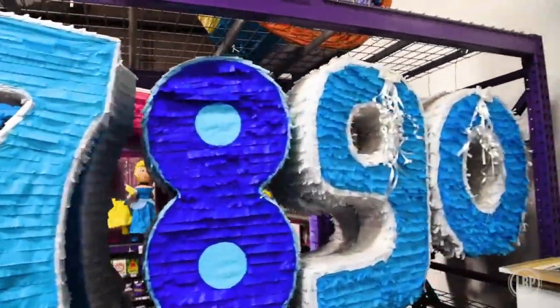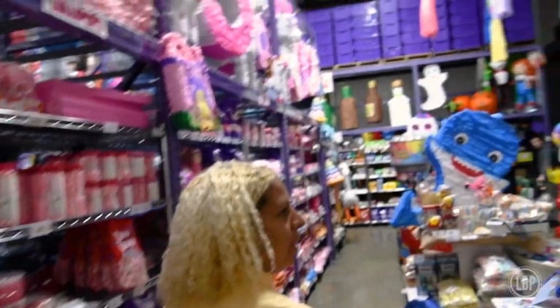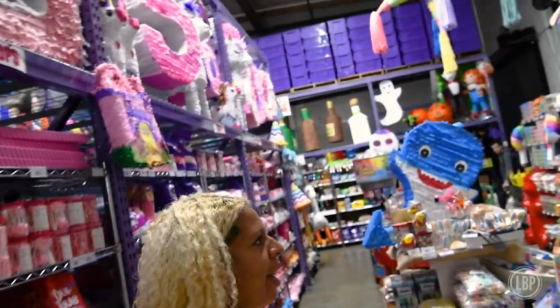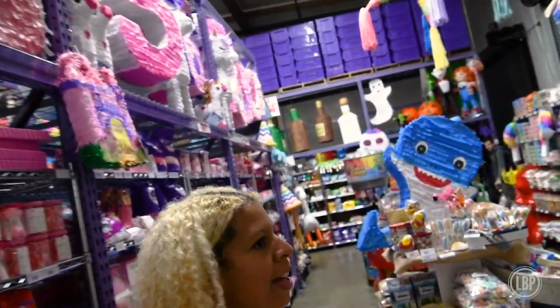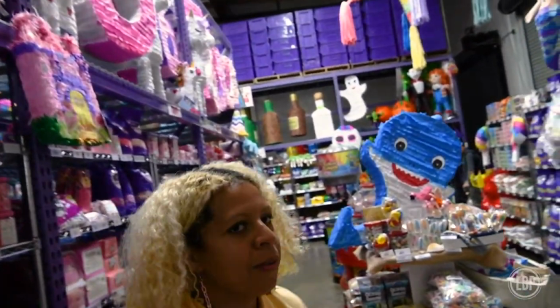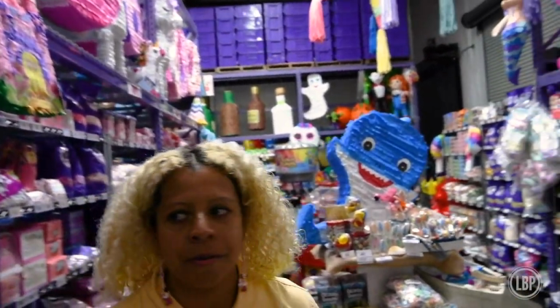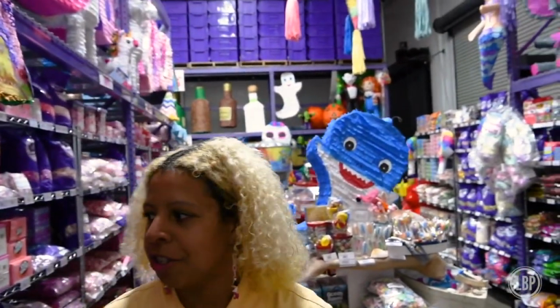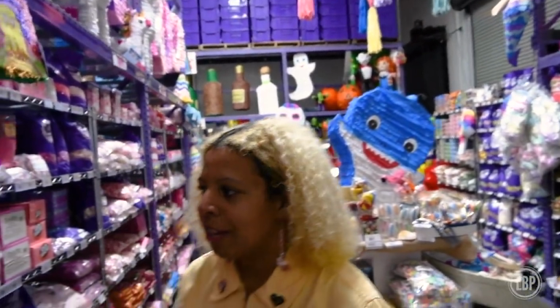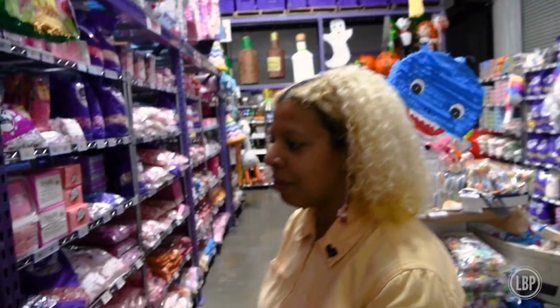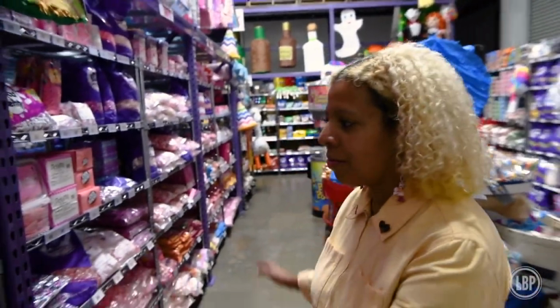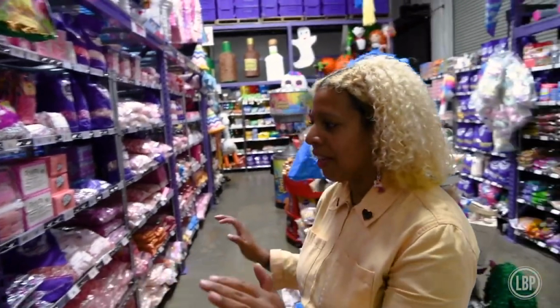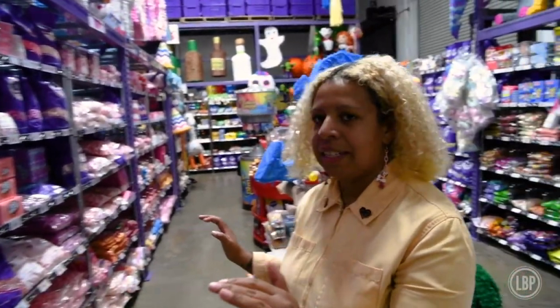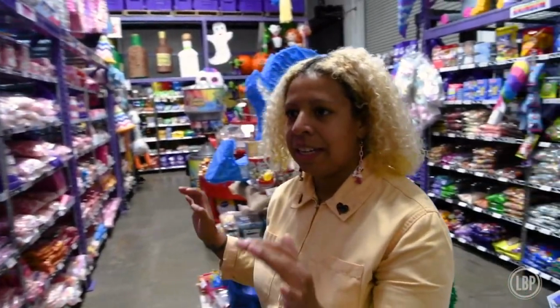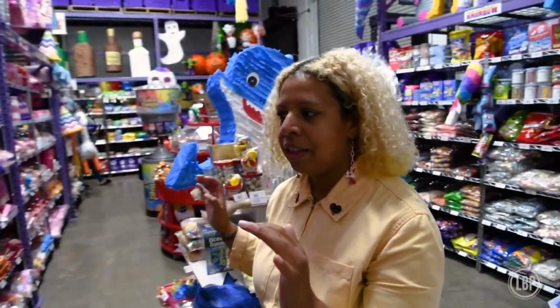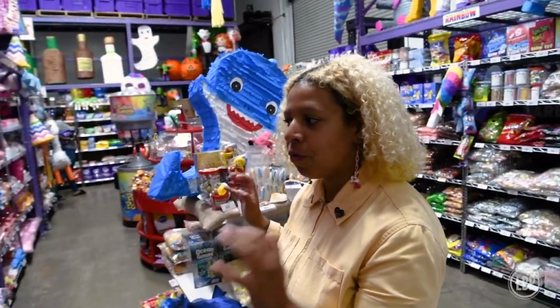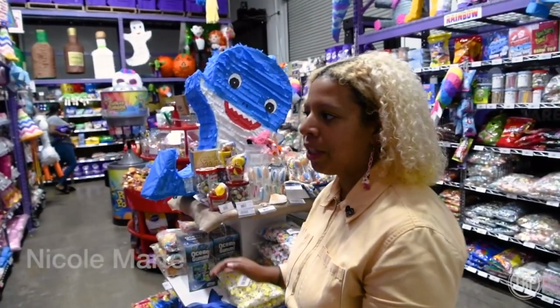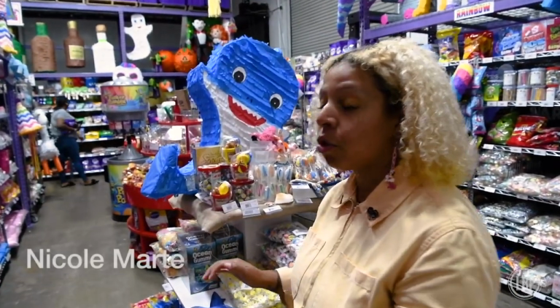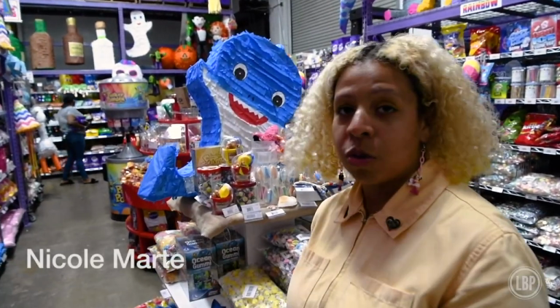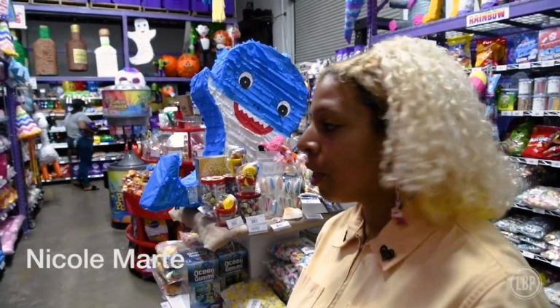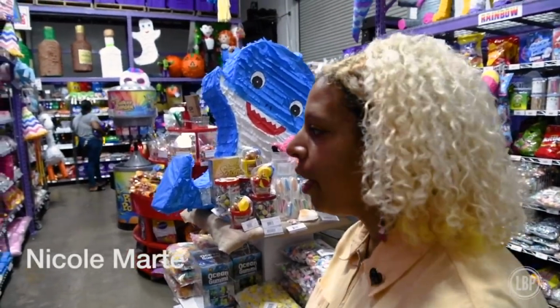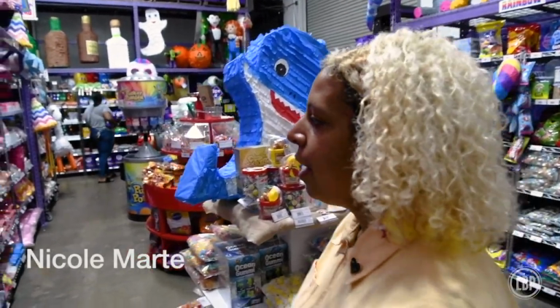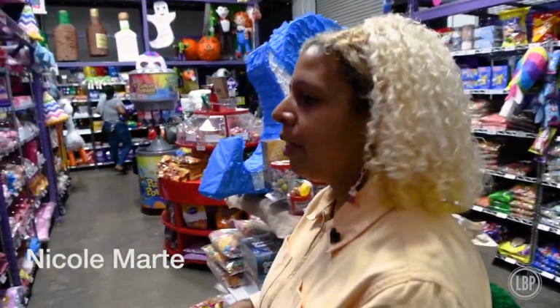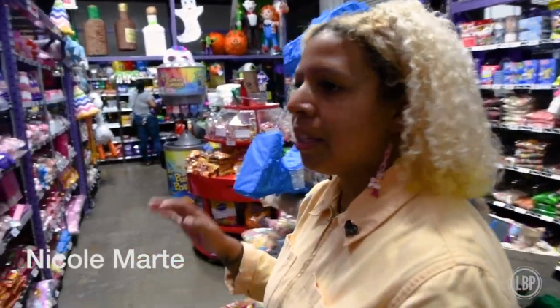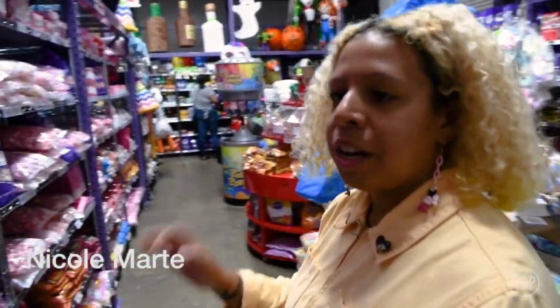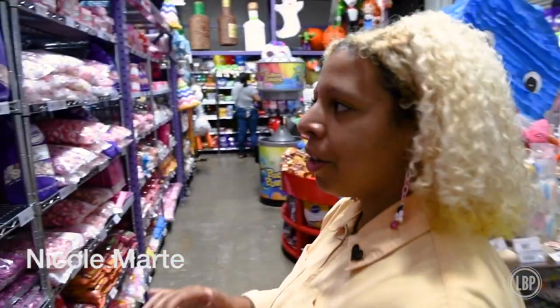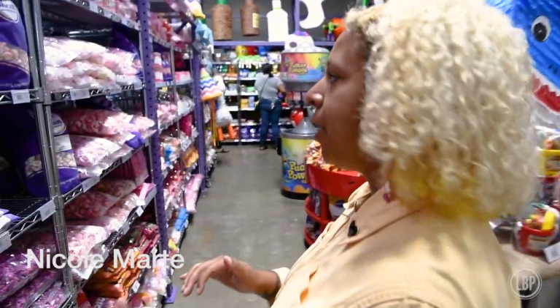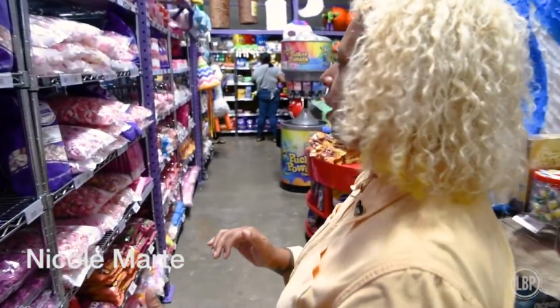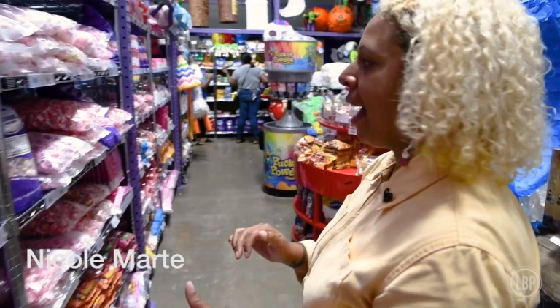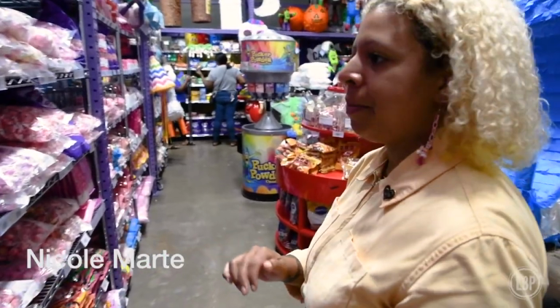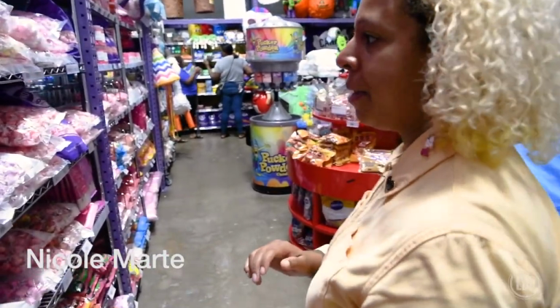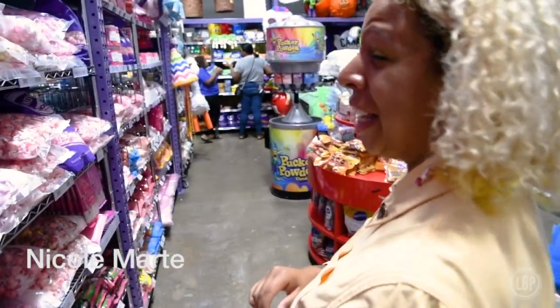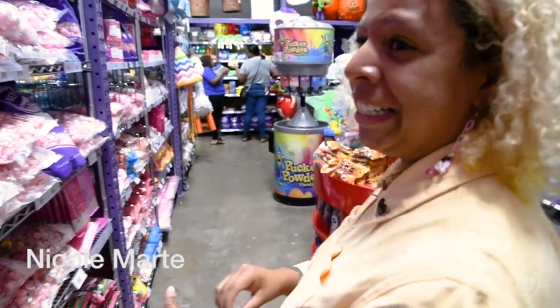We have over 2,000 different types of candy in the retail store. Everything is color-coded and by type of candy.